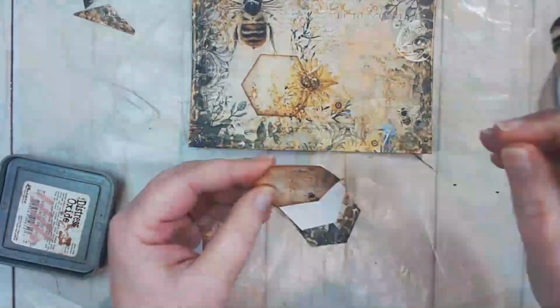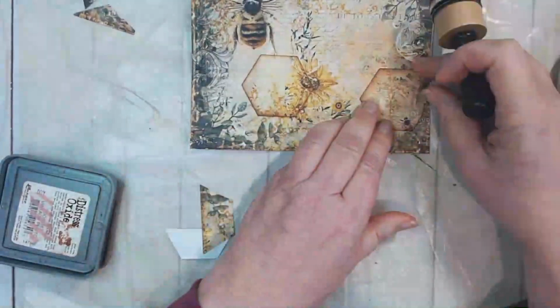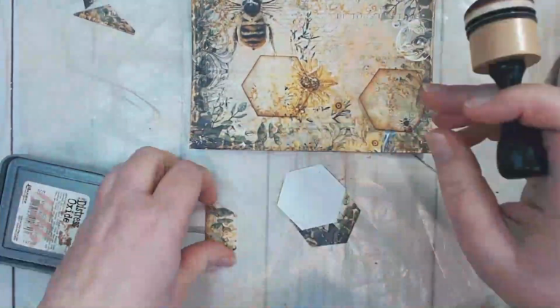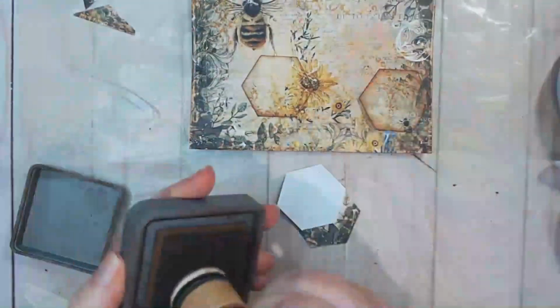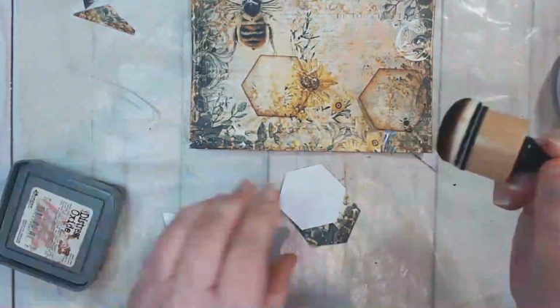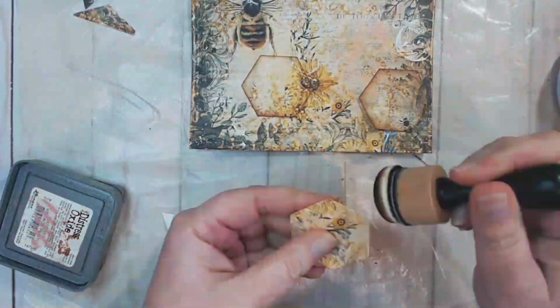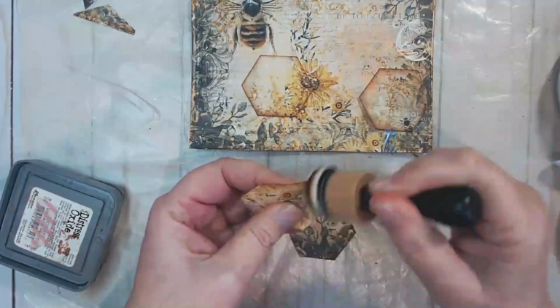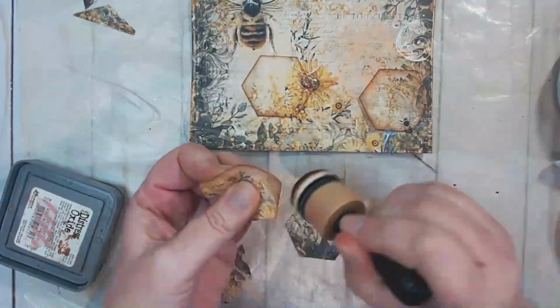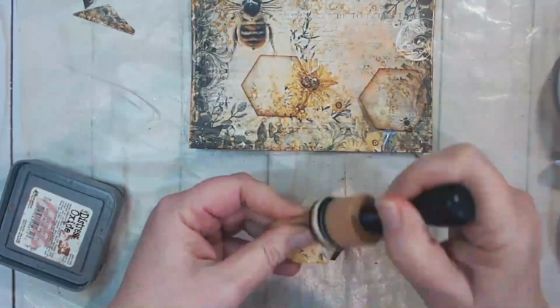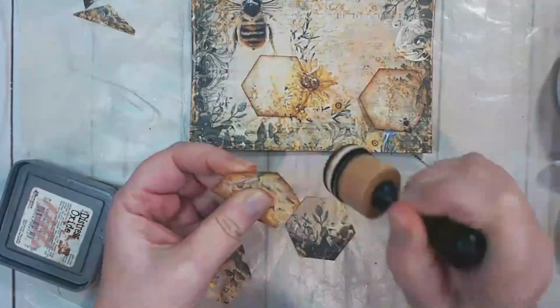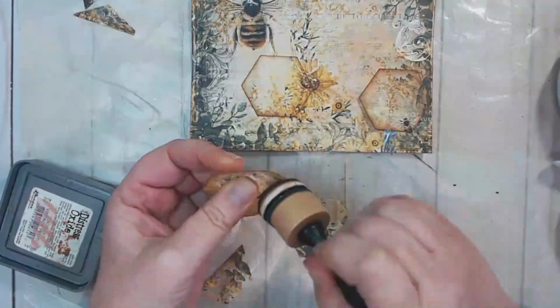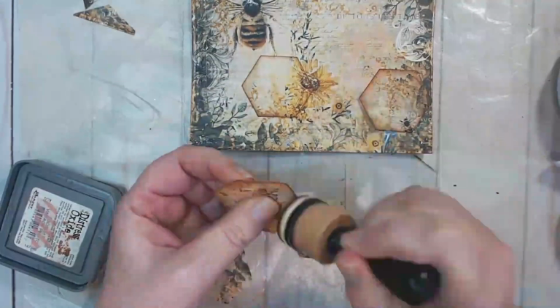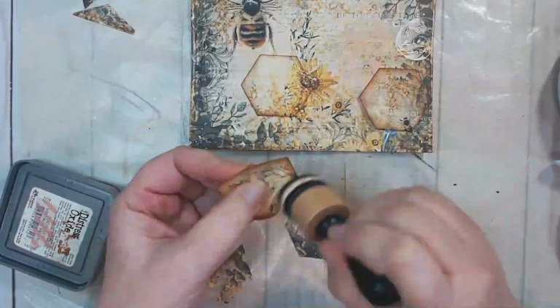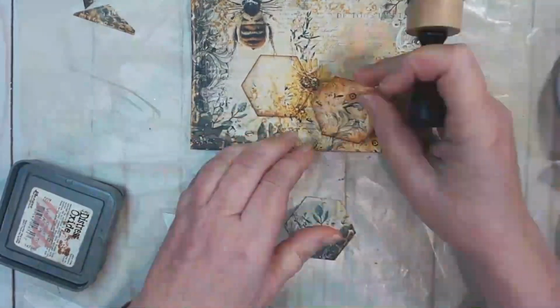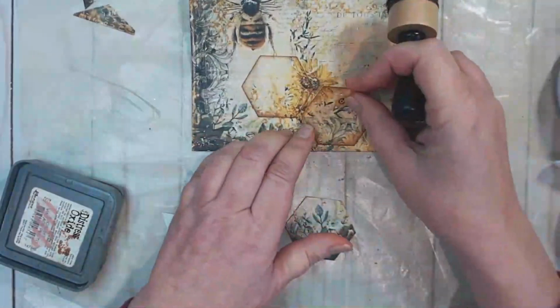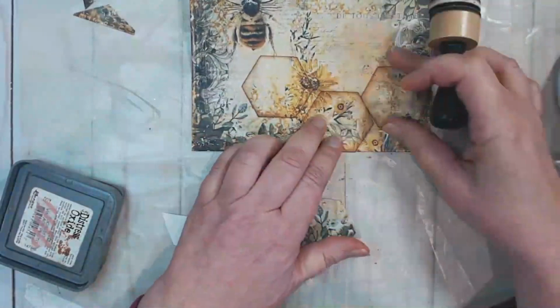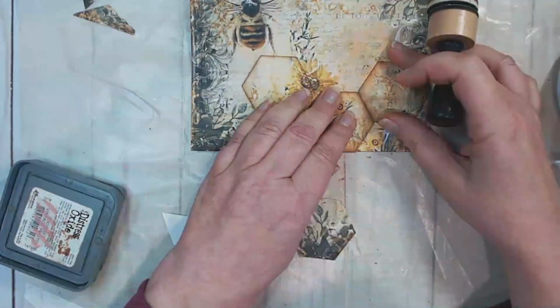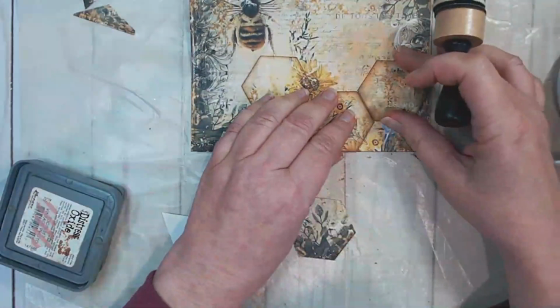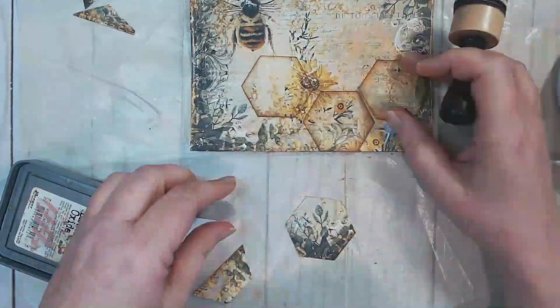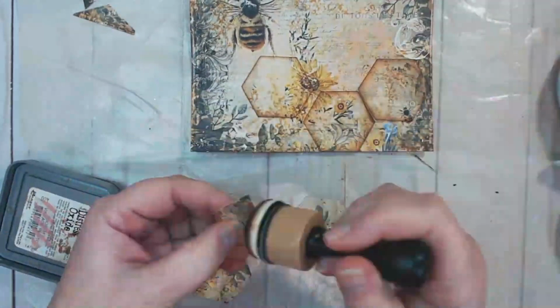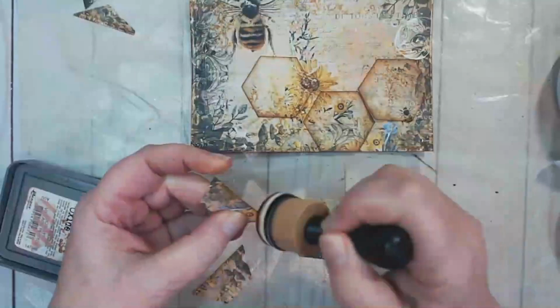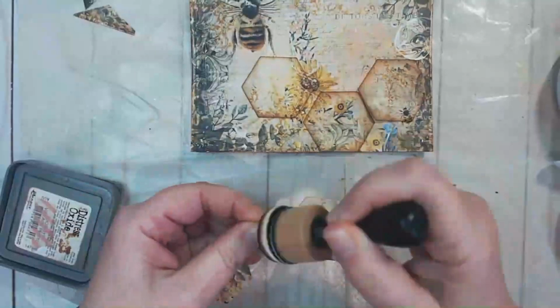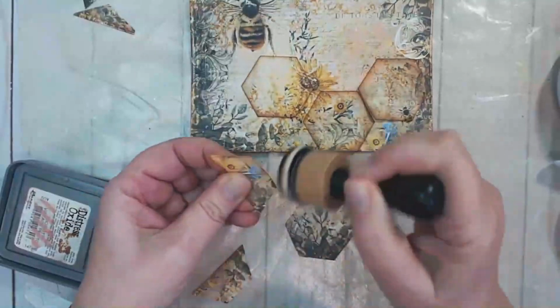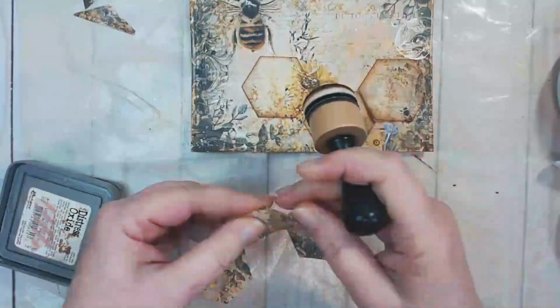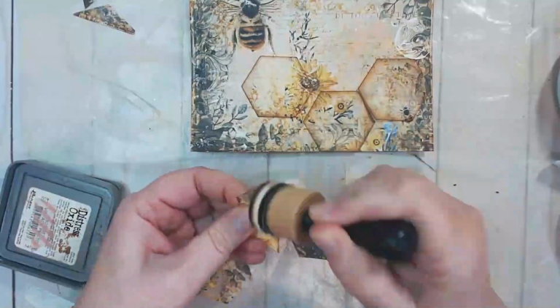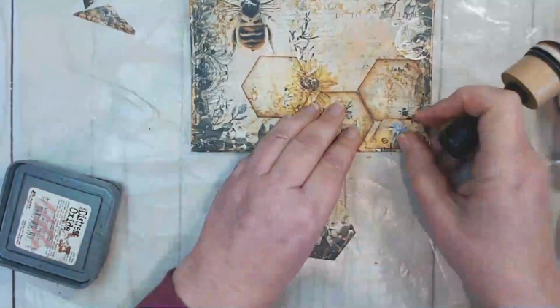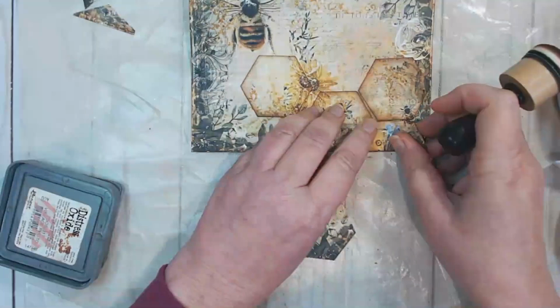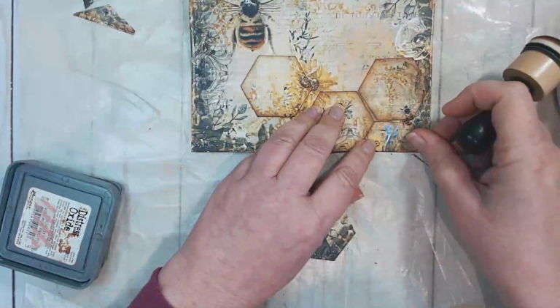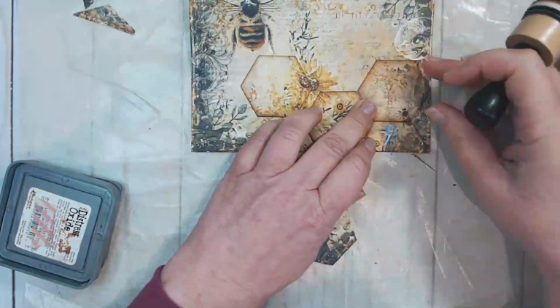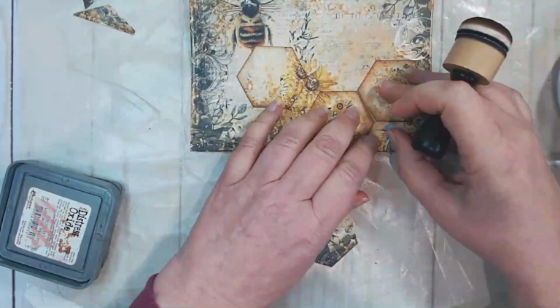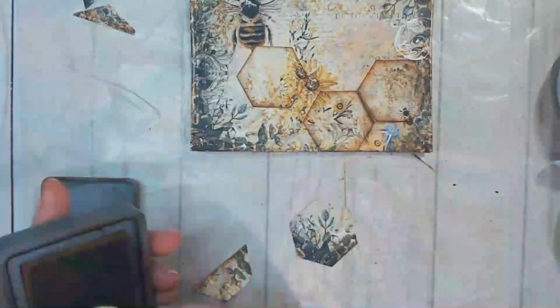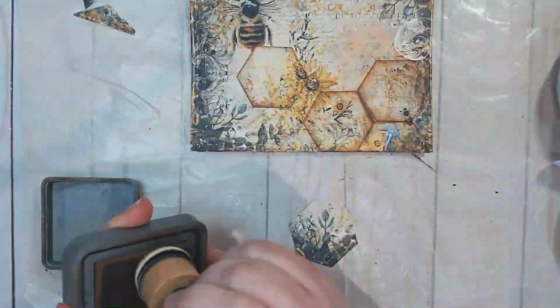I'm just inking up the edges and matching the pattern on the honeycomb to the pattern on the base page.